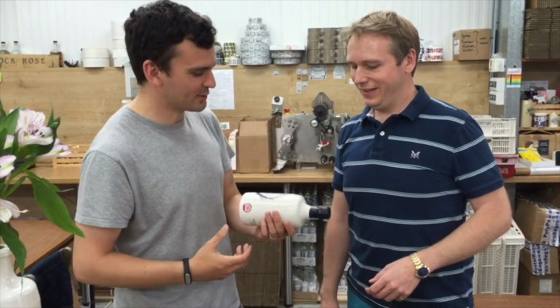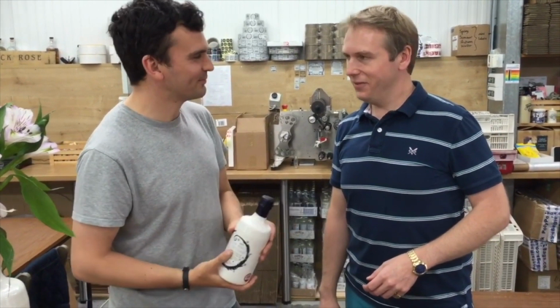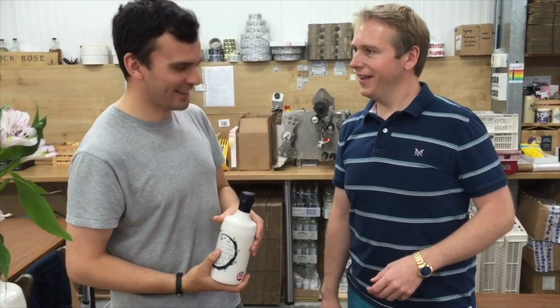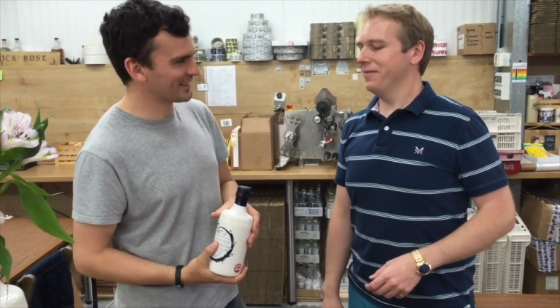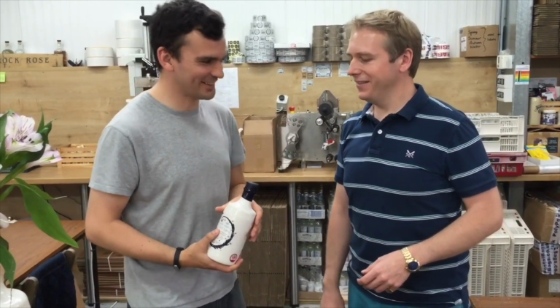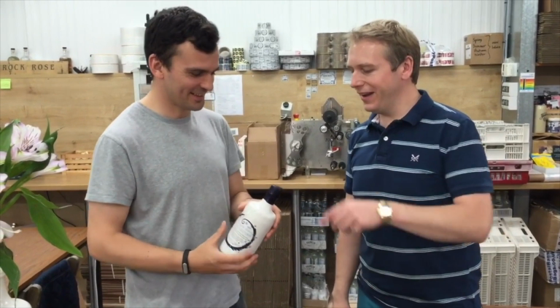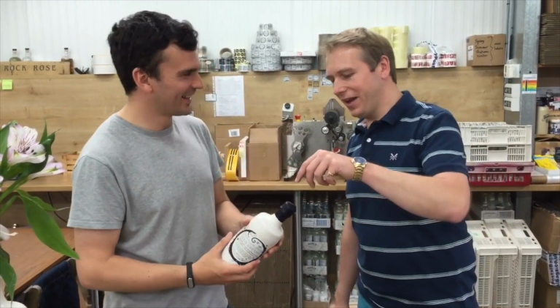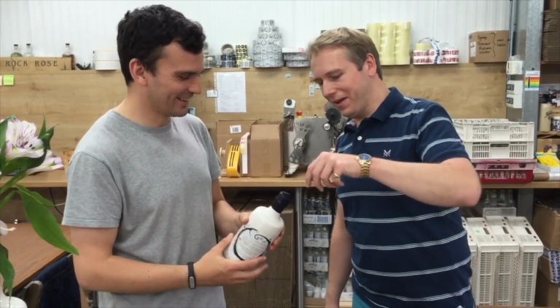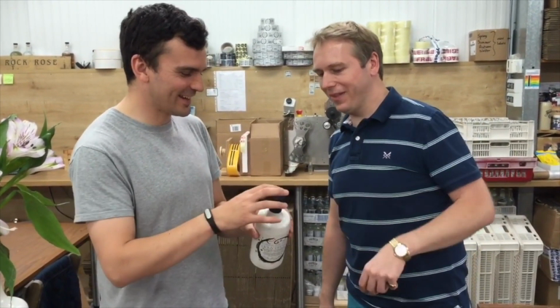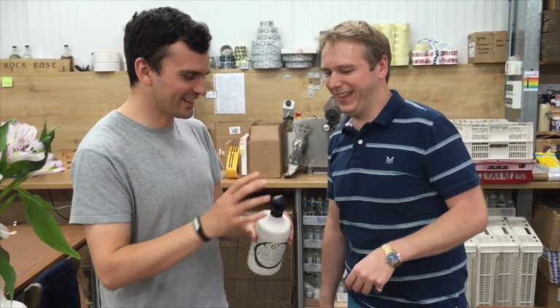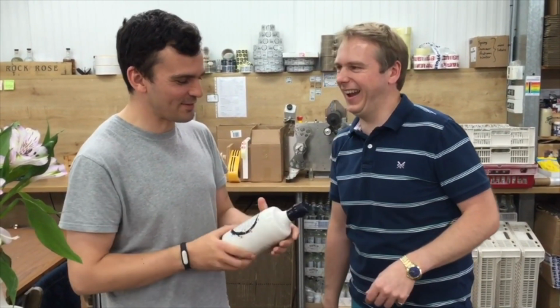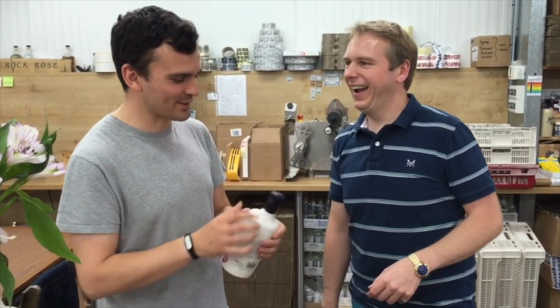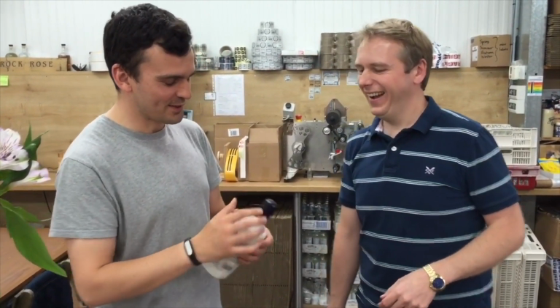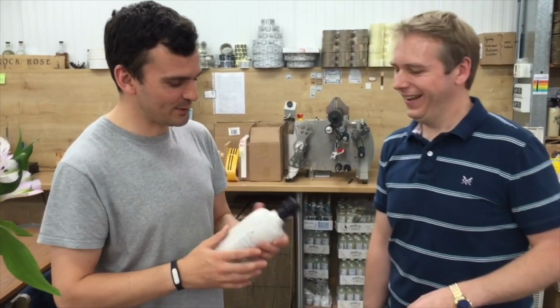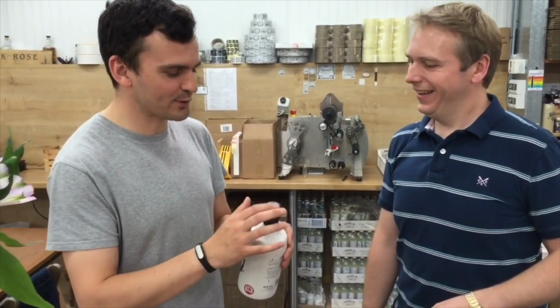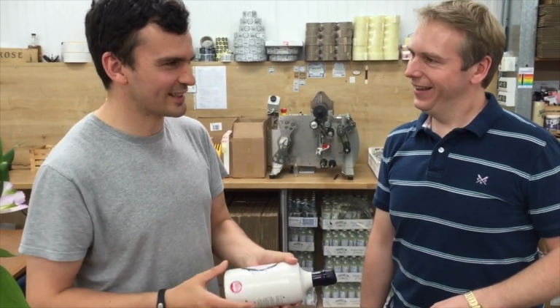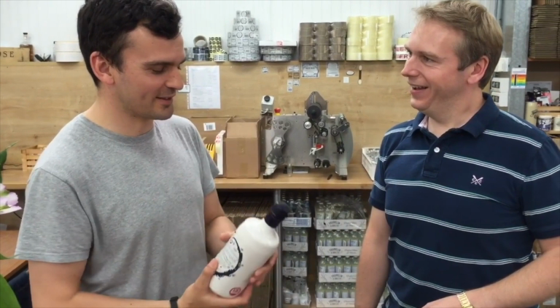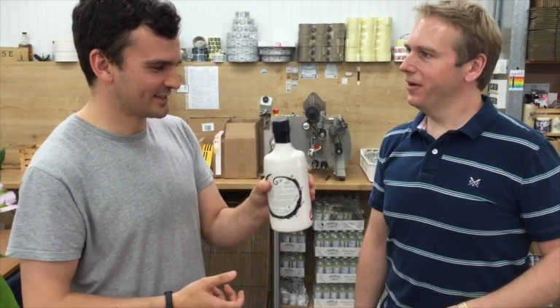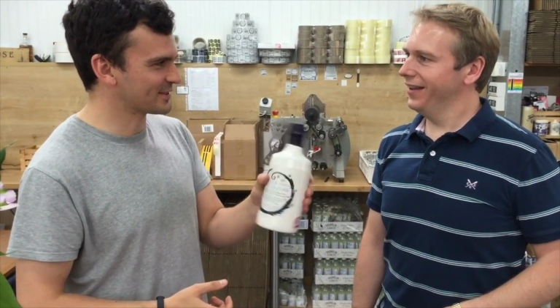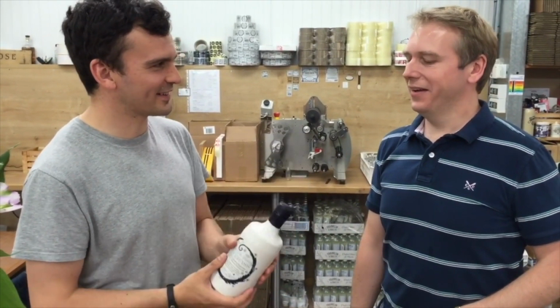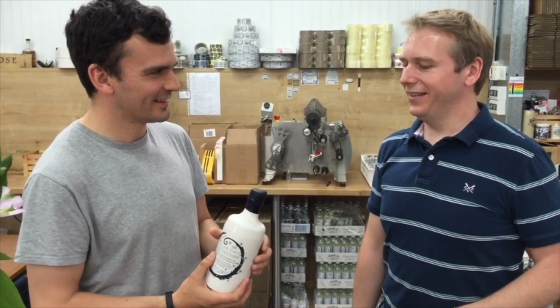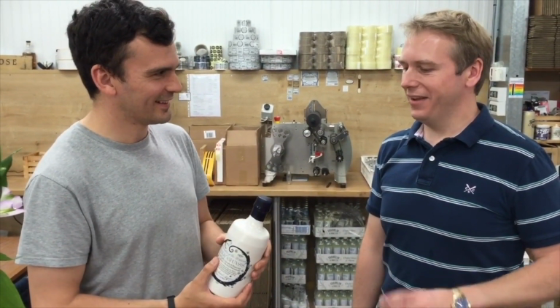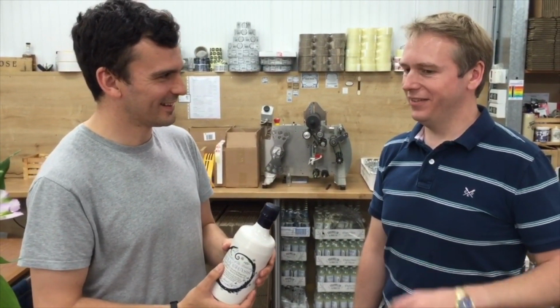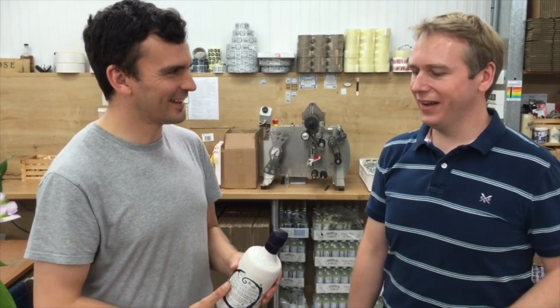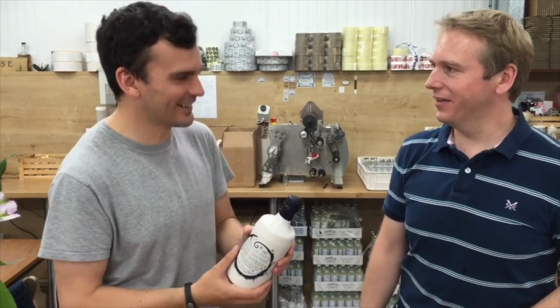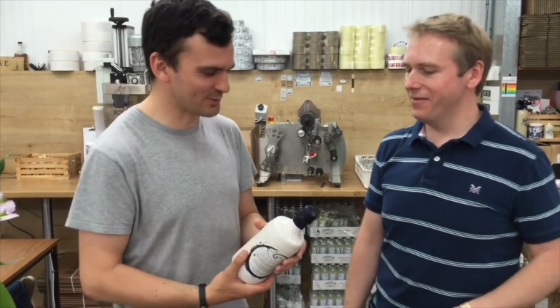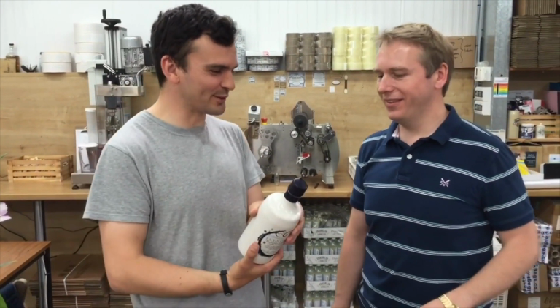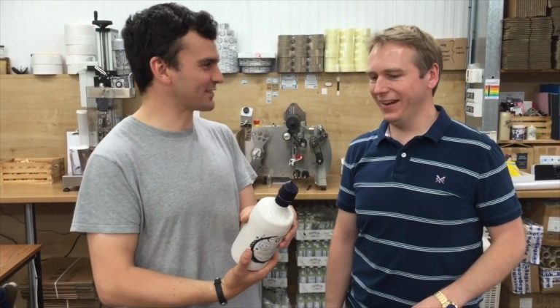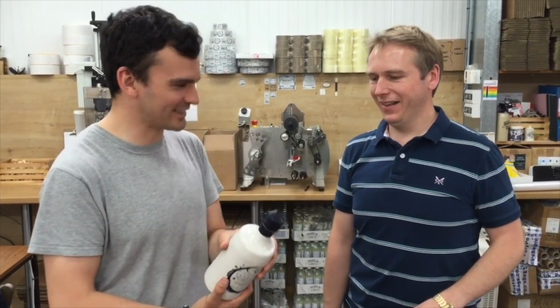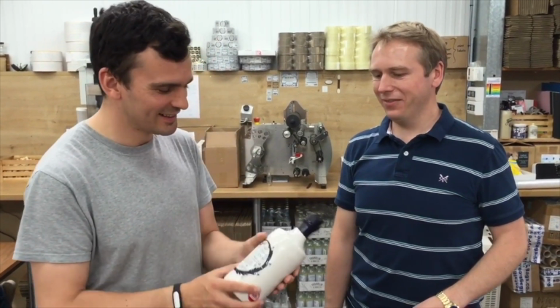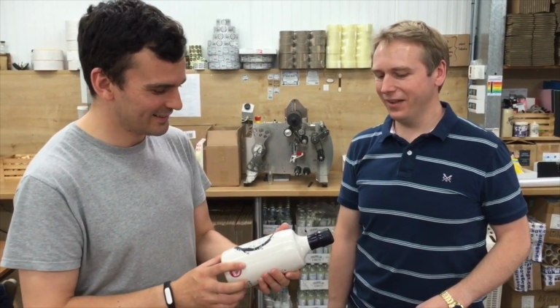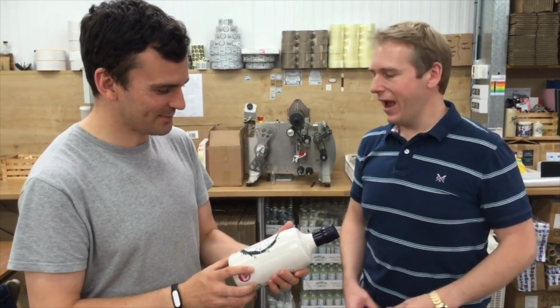That'll go in our shop. Really? Yeah, that'll go in the shop. Fantastic! You'll recognise it from that little bit at the top. Everybody's got their own signature mark the first time they do it. Oh really? Signature mark, yeah. I need to take a picture so I can recognise it — see where it goes when it travels. That's fantastic.